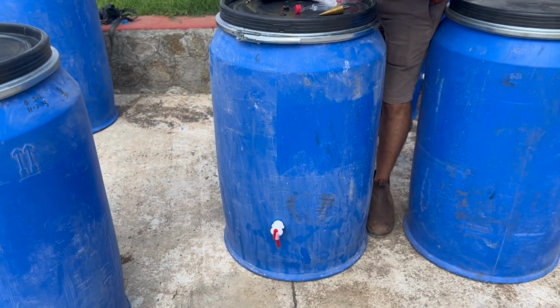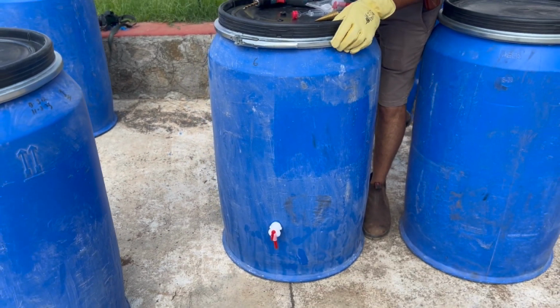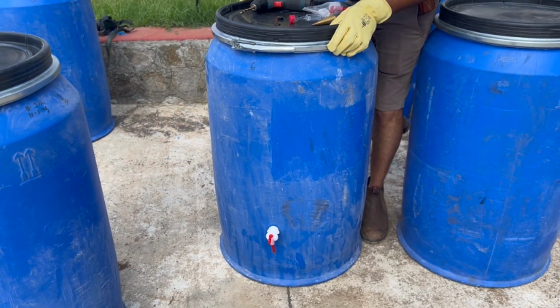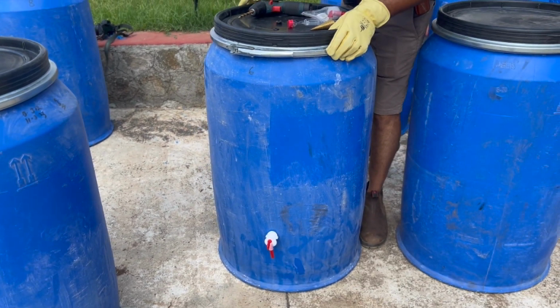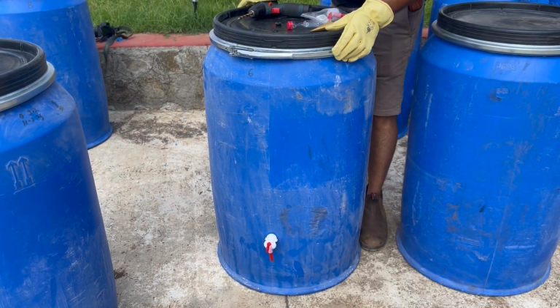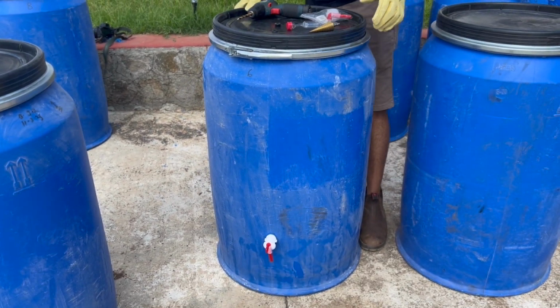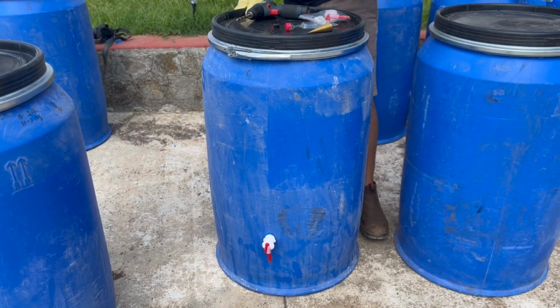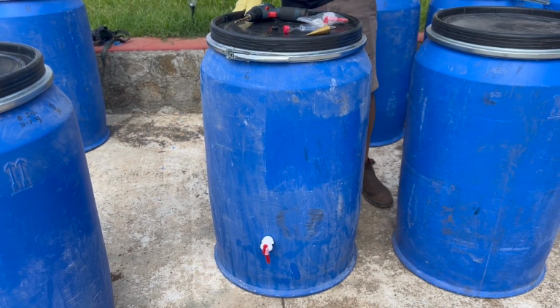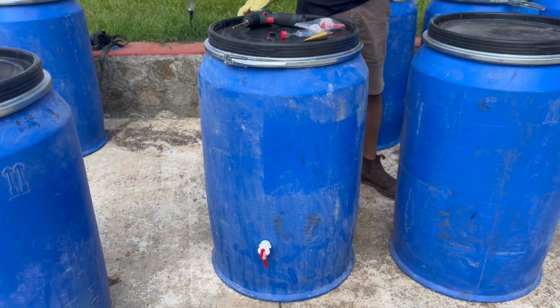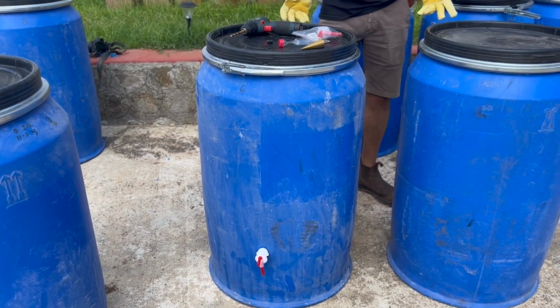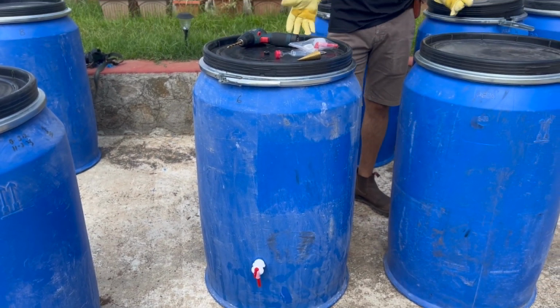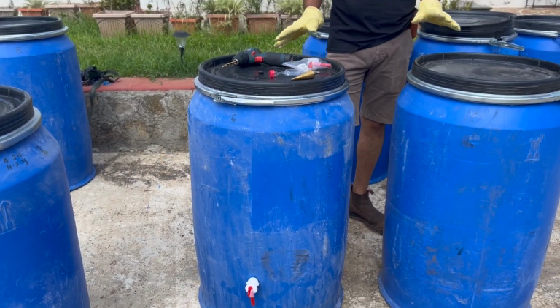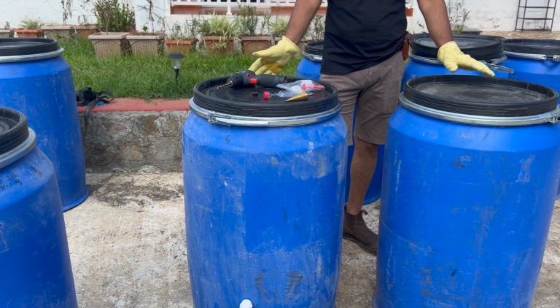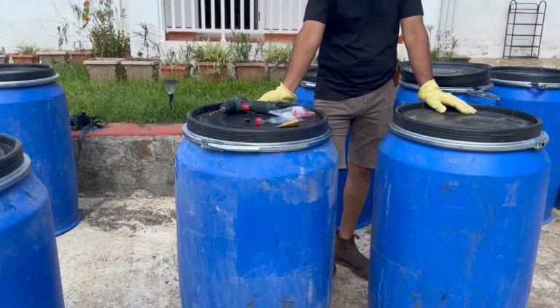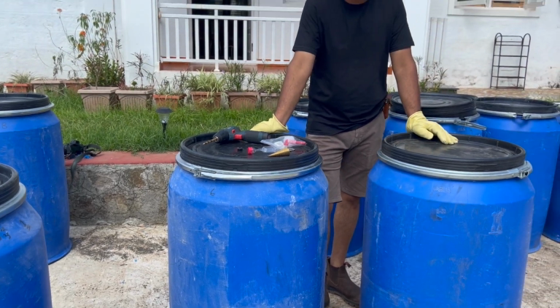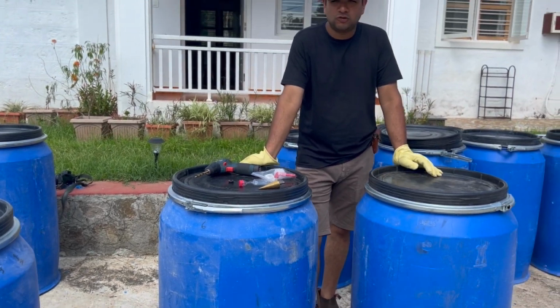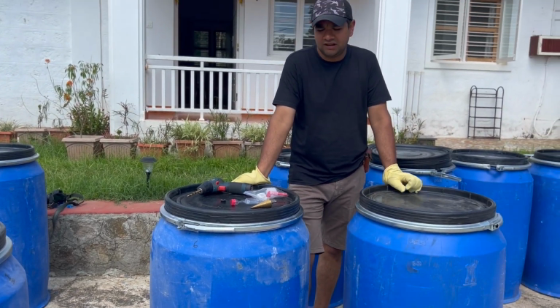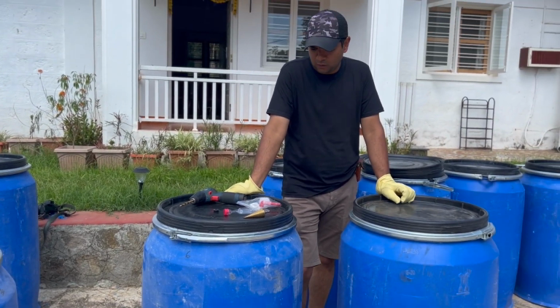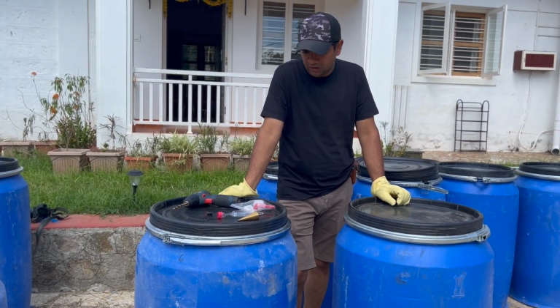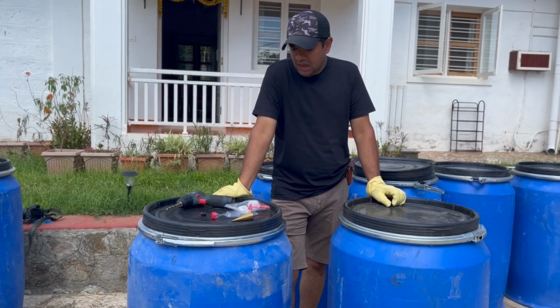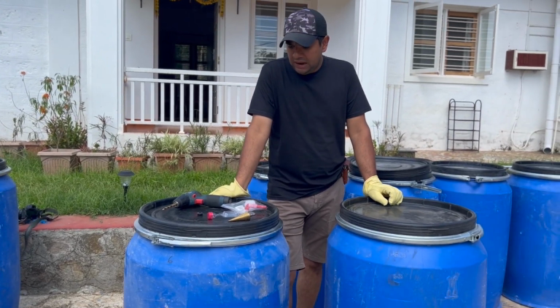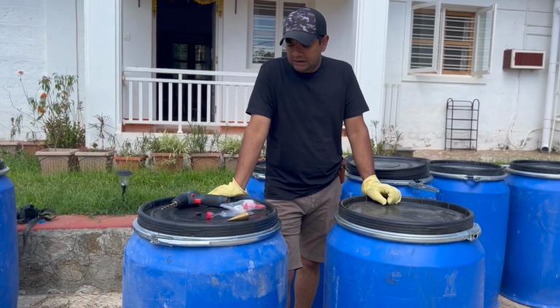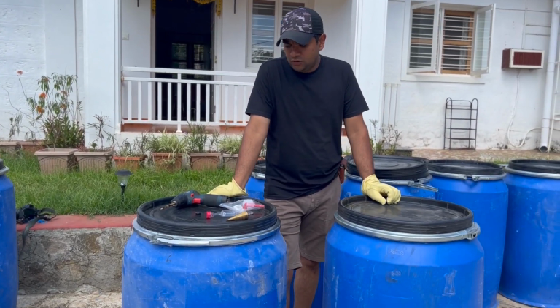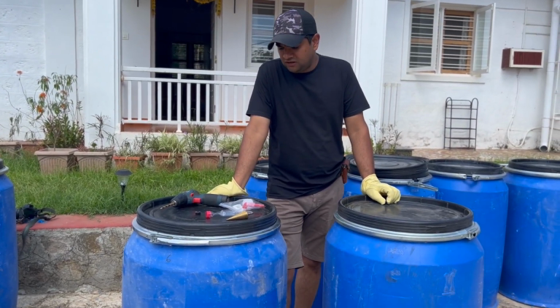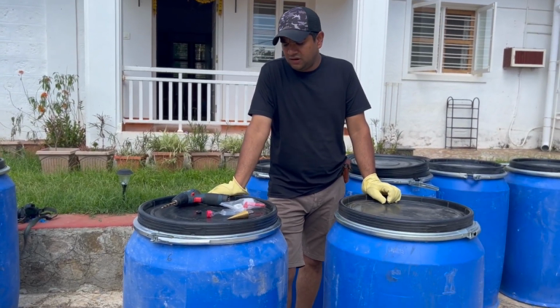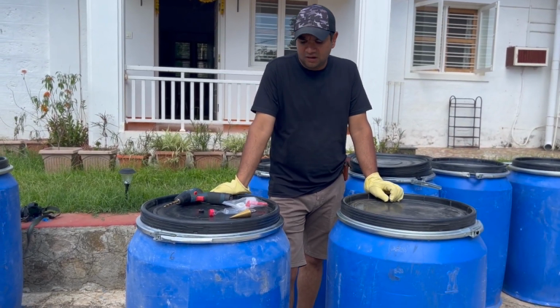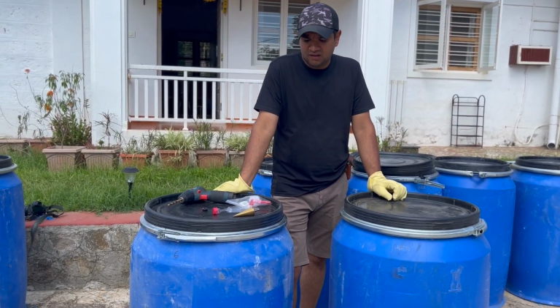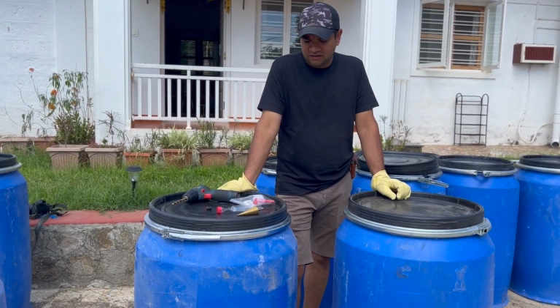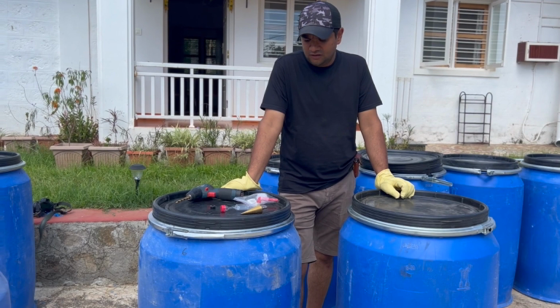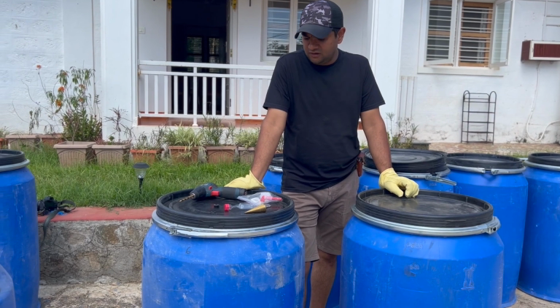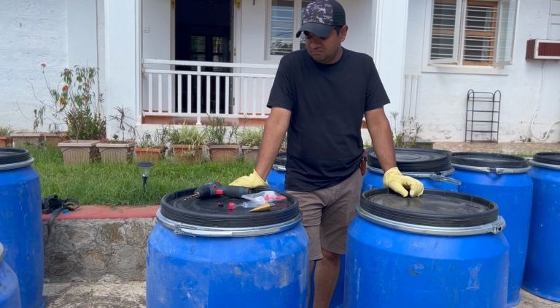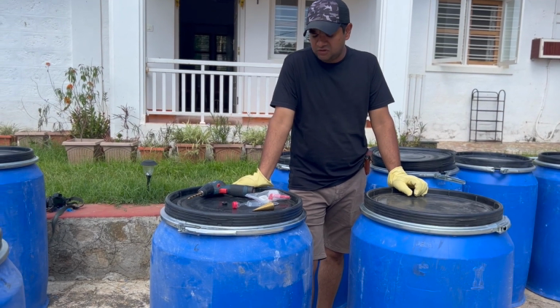Ours are from a company called Tekpak and this is the Tekpak 210, which holds 210 litres of water. You could get smaller sizes on Amazon.